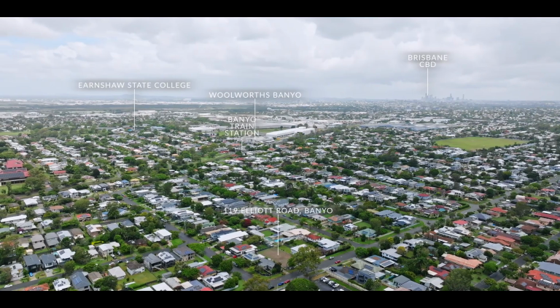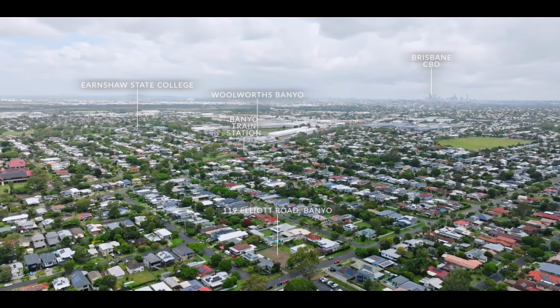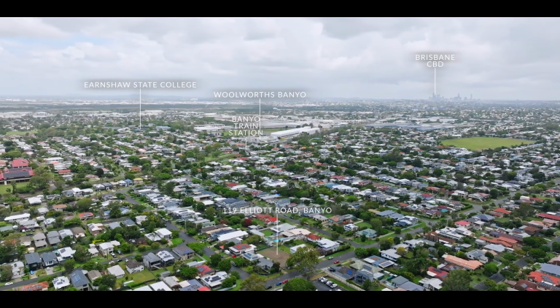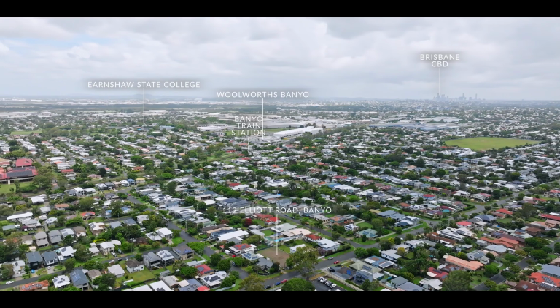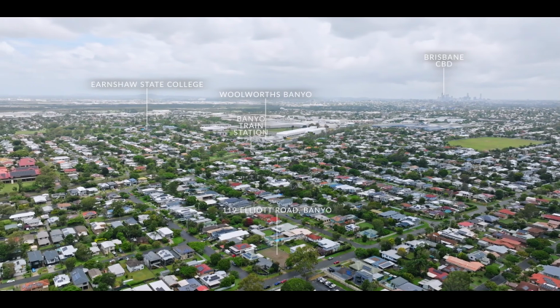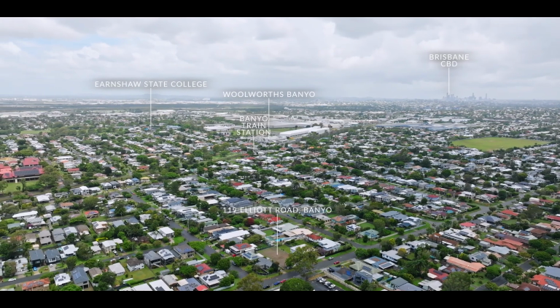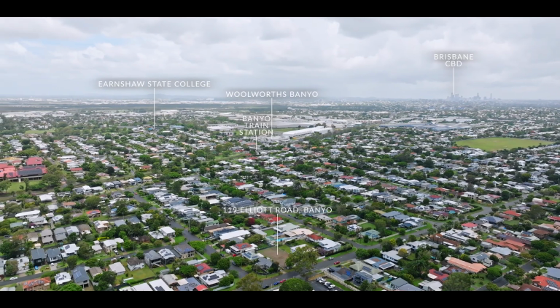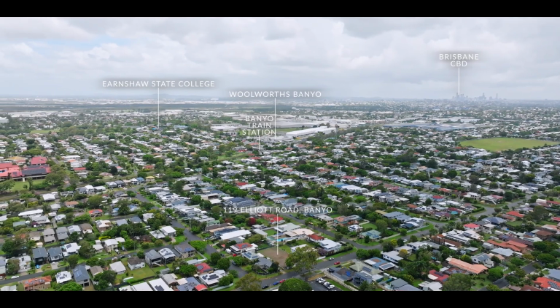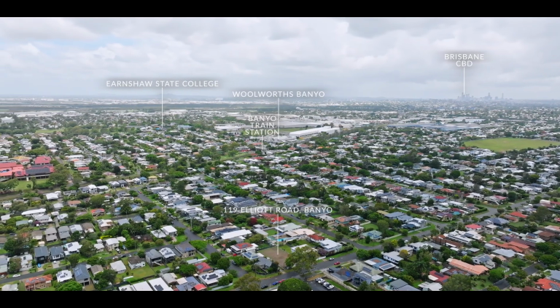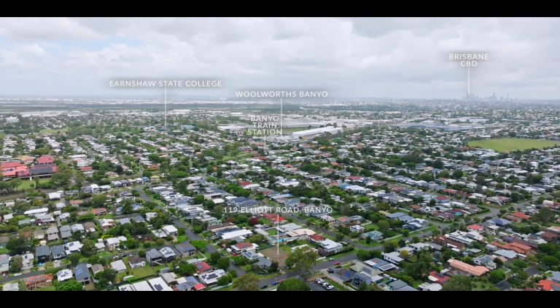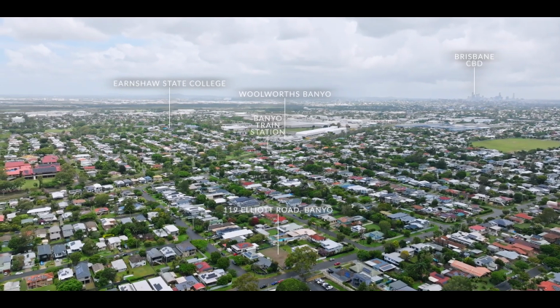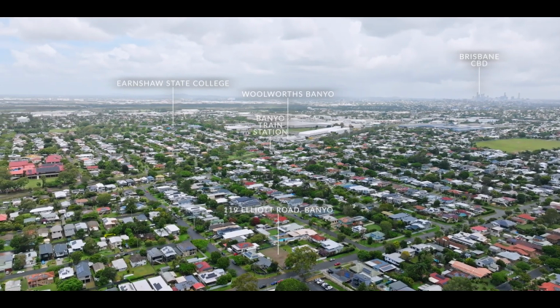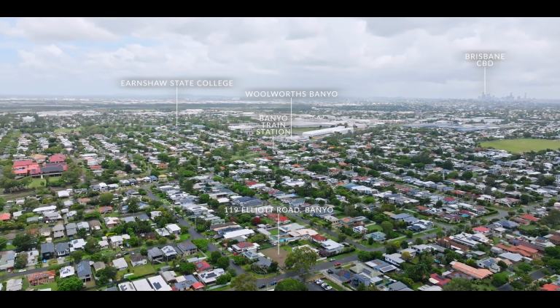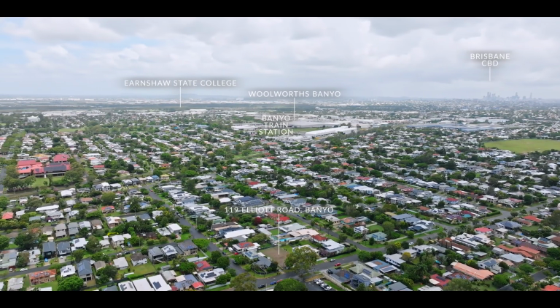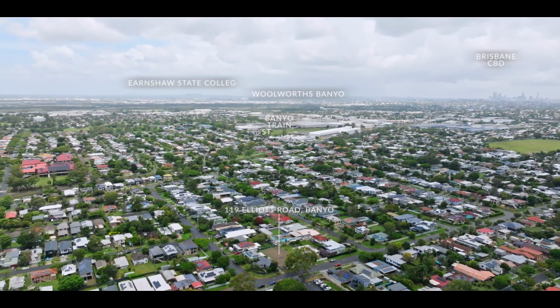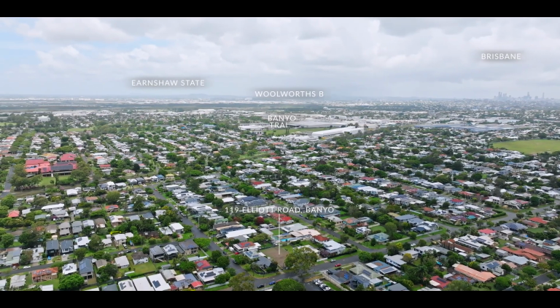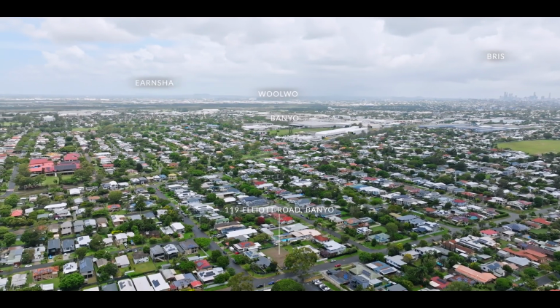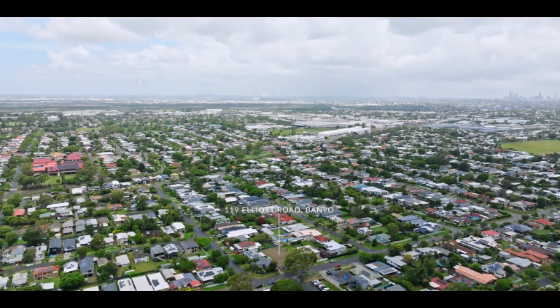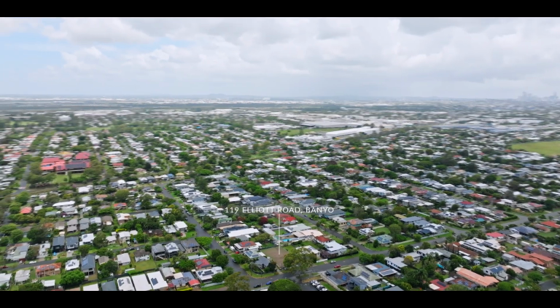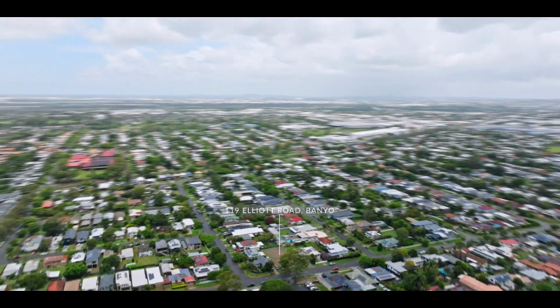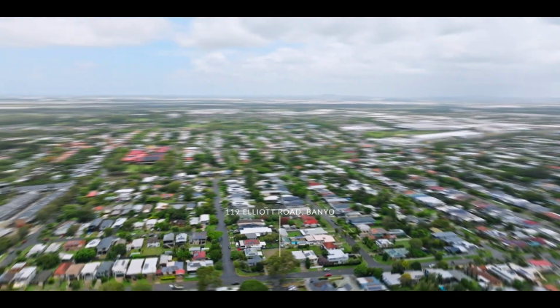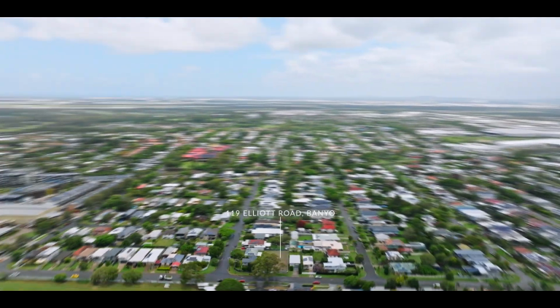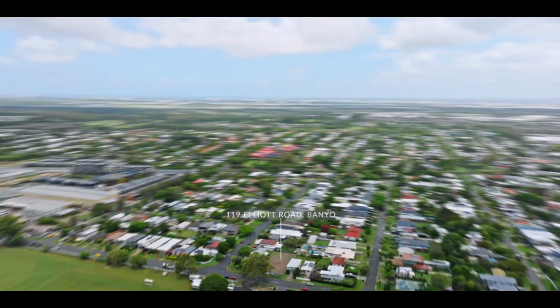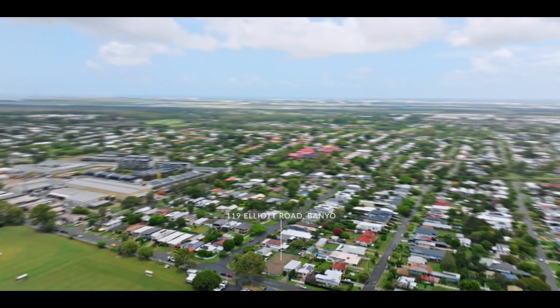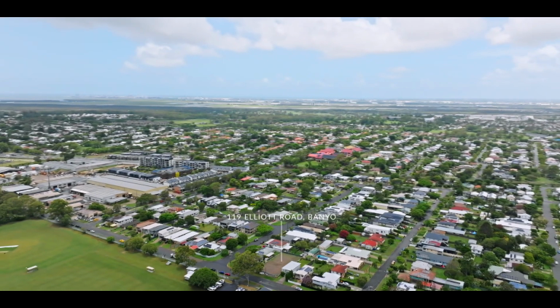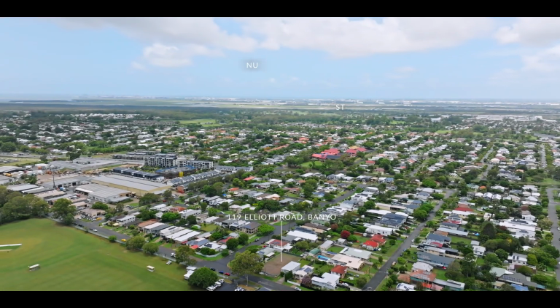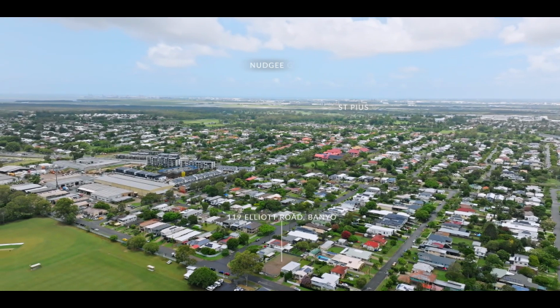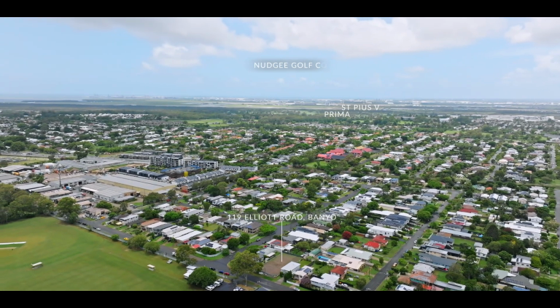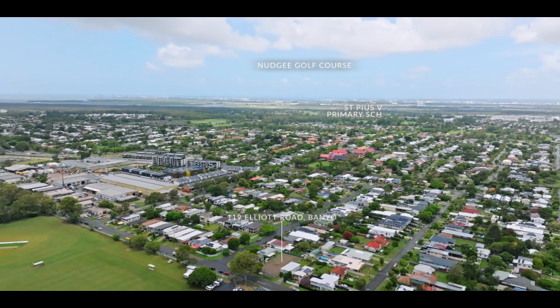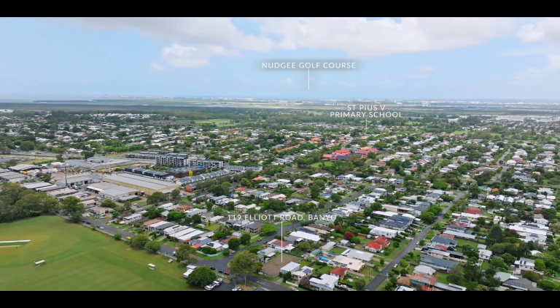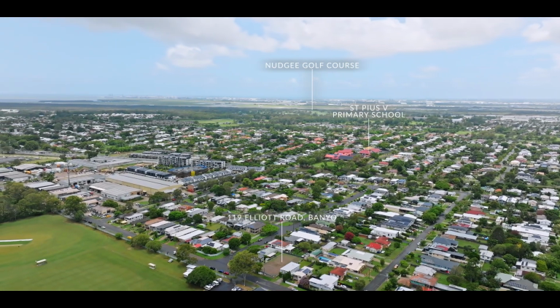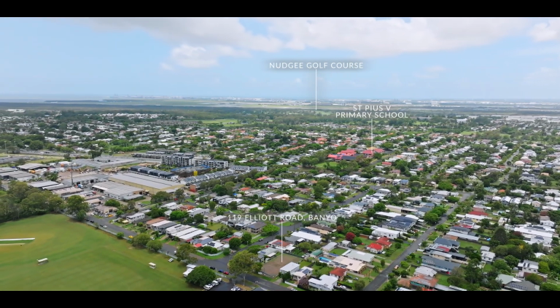You'll be just moments from Banyo train station, retail centre and top rated schools like St Pius Catholic School, Earnshaw State College and more.